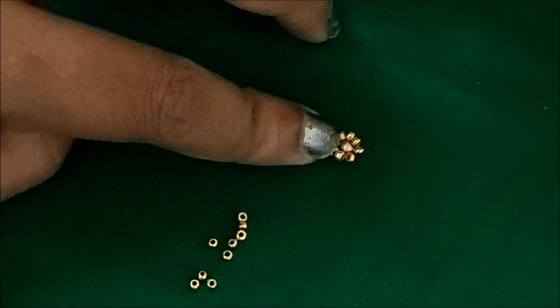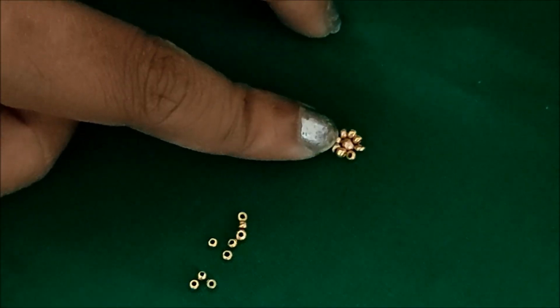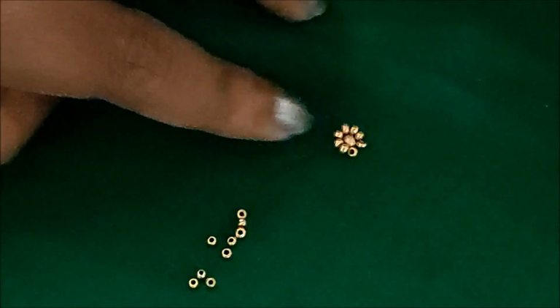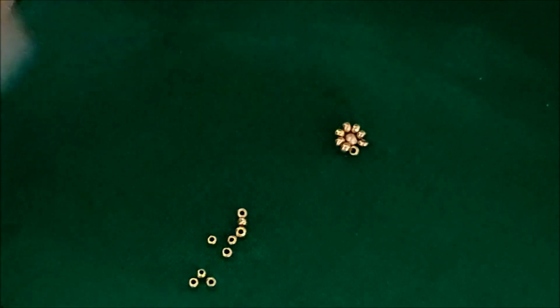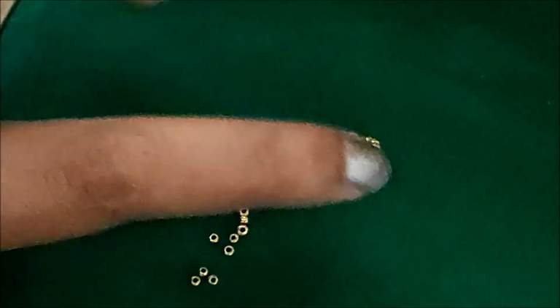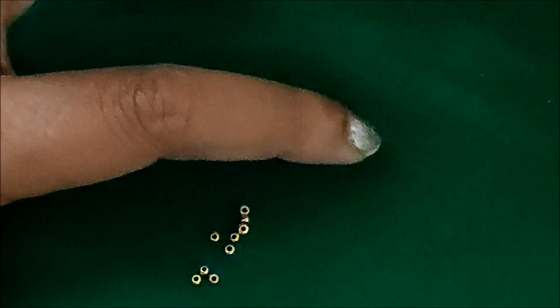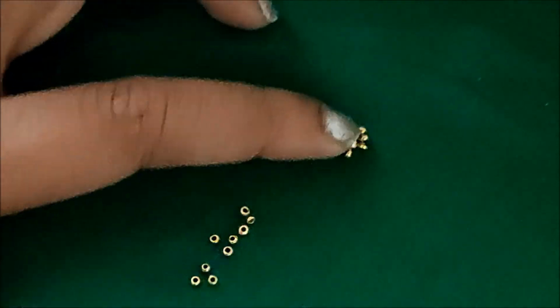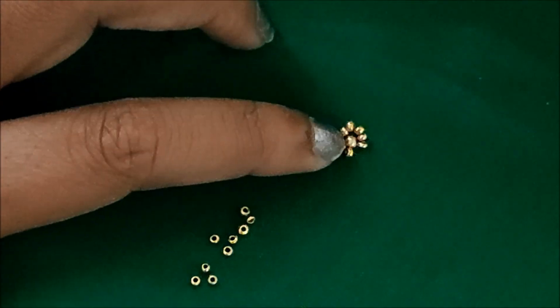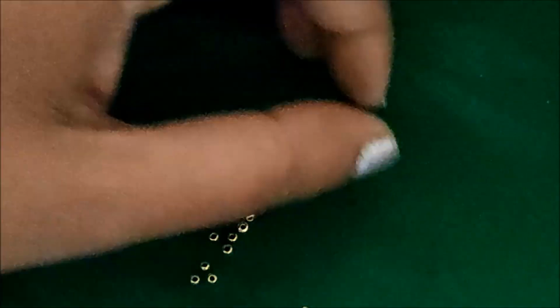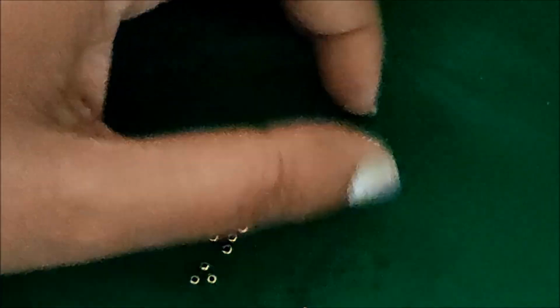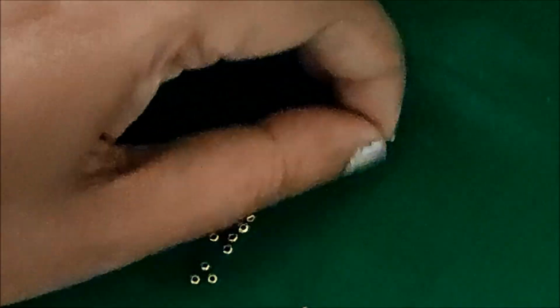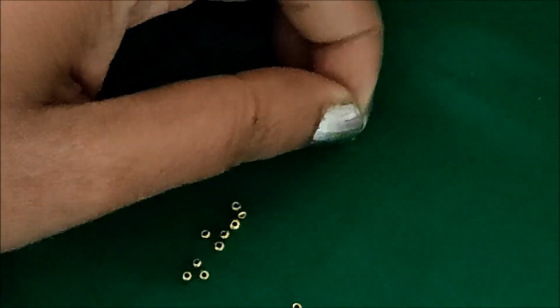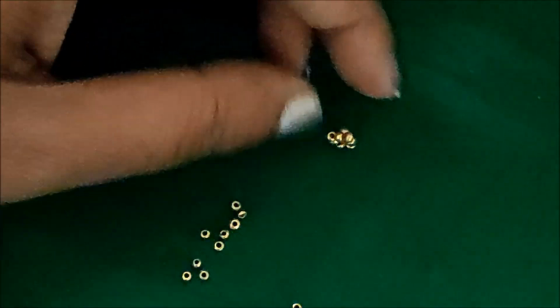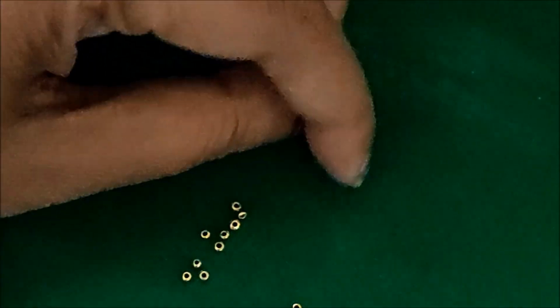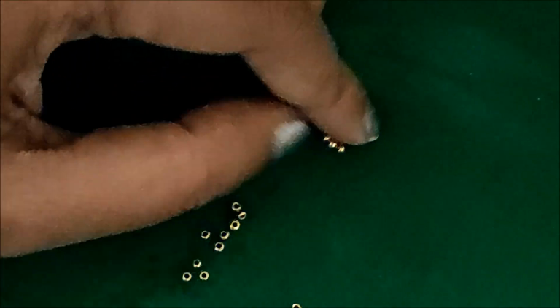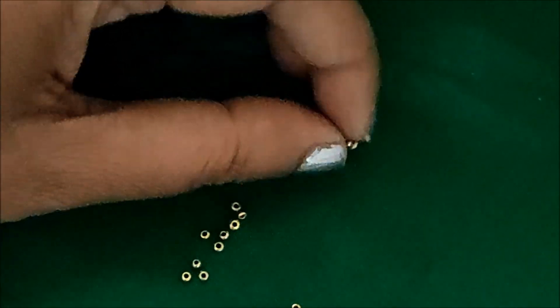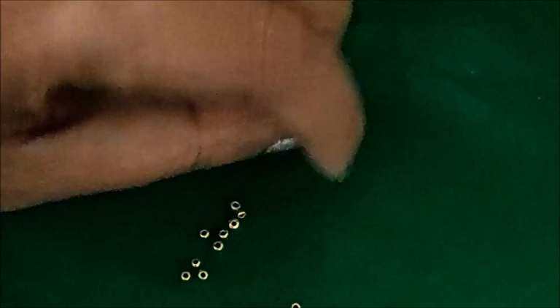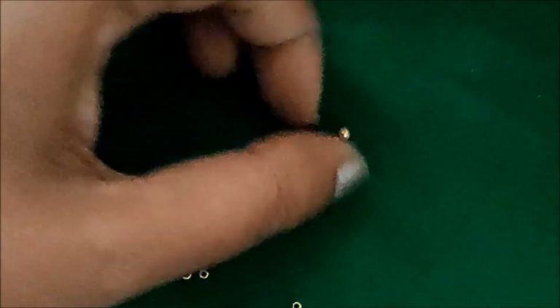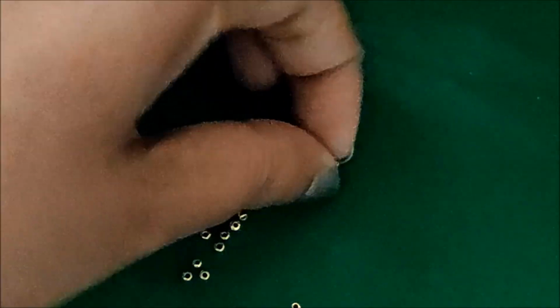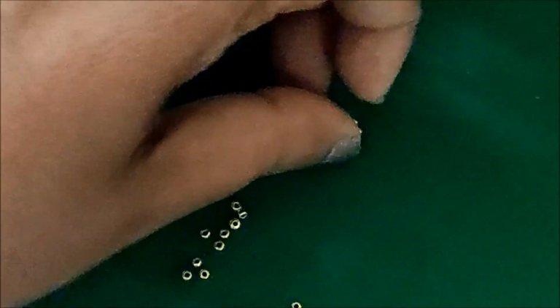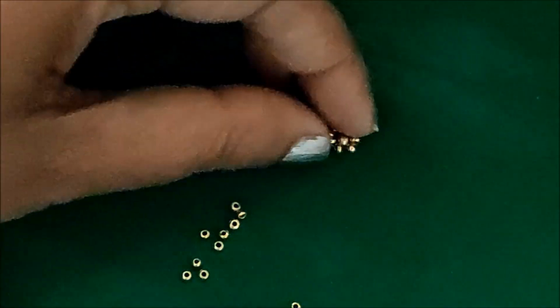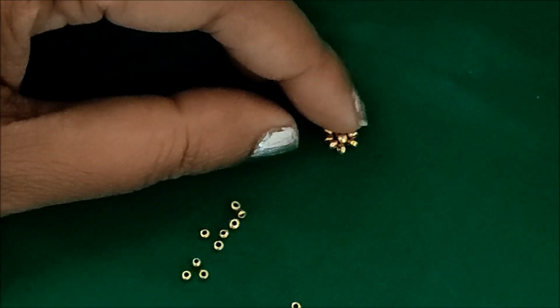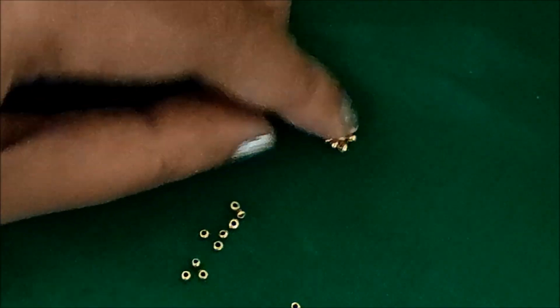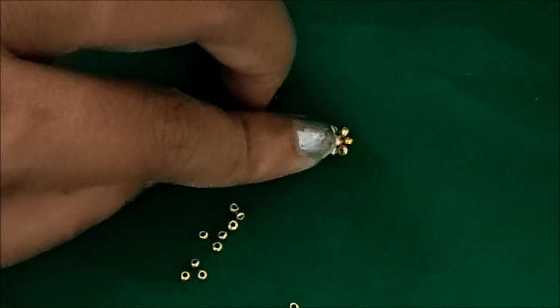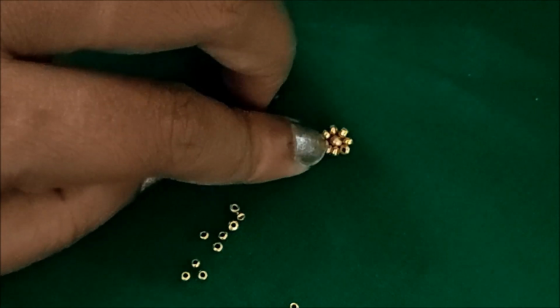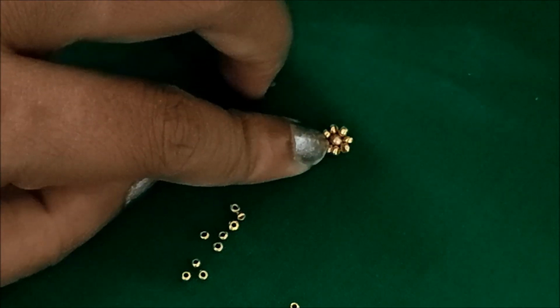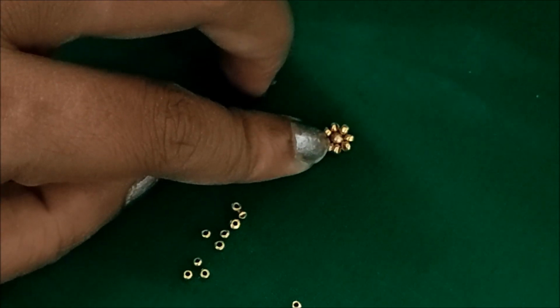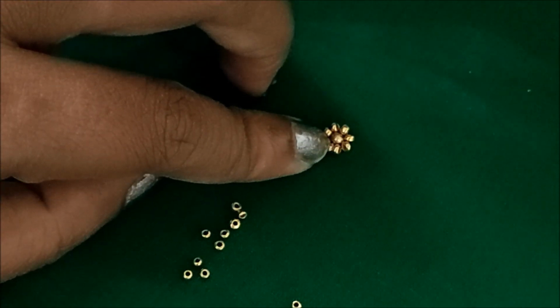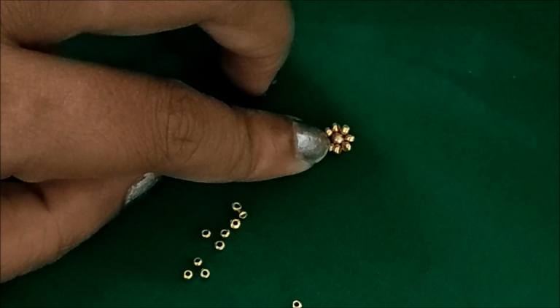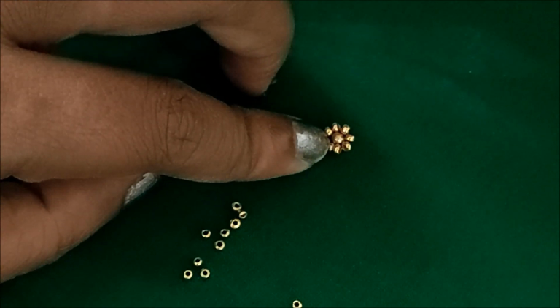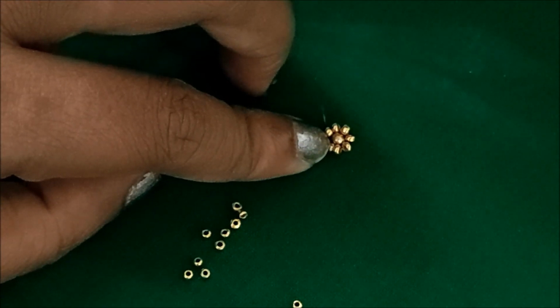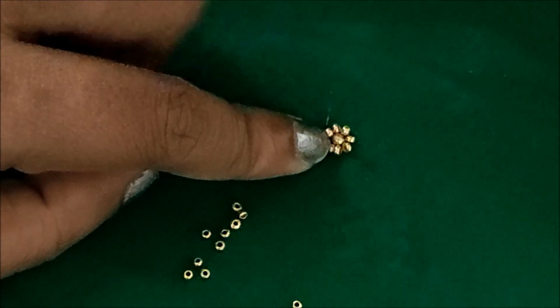You can see here I have inserted seven to eight beads at a time, holding them firmly like this, and I'll give a couple of stitches so that they will not come out.